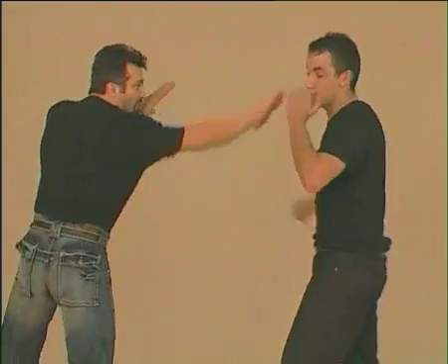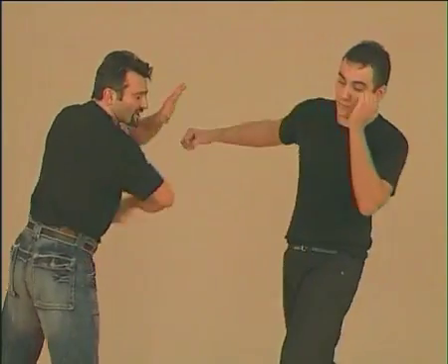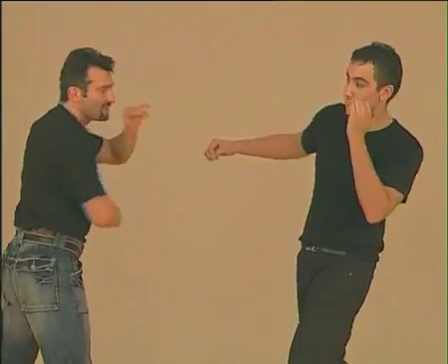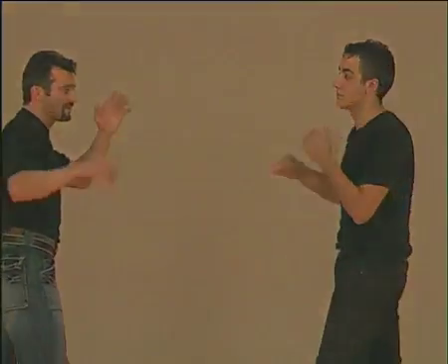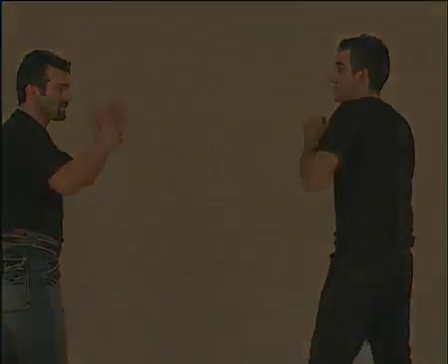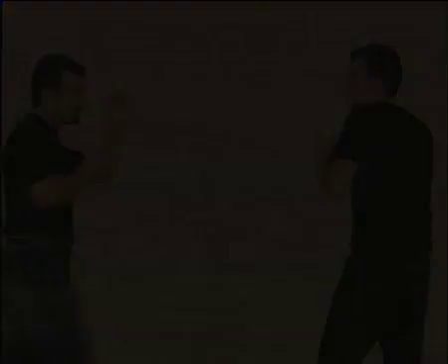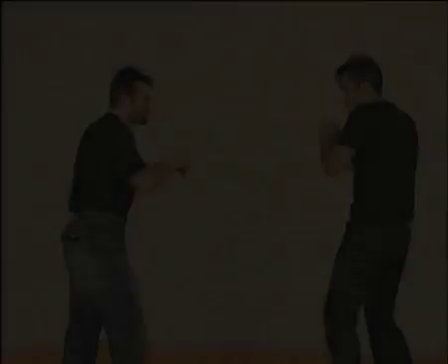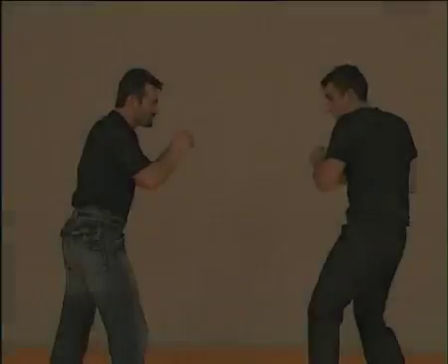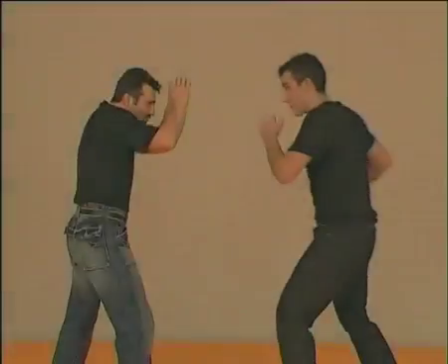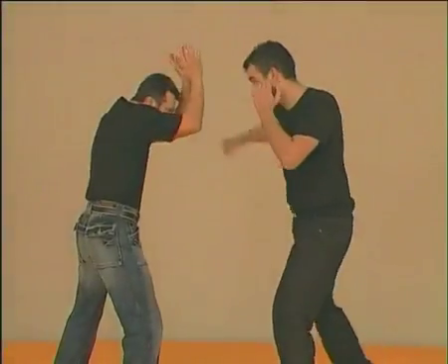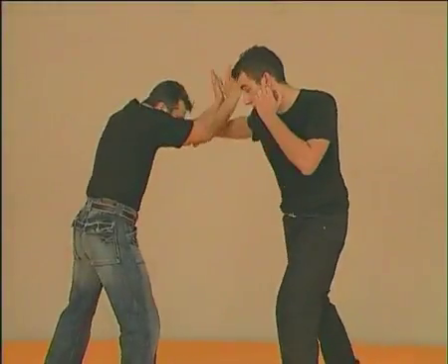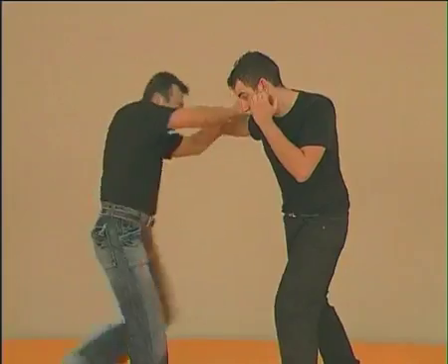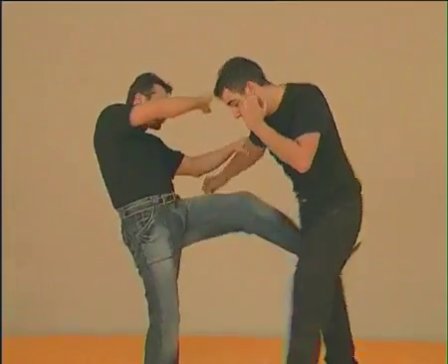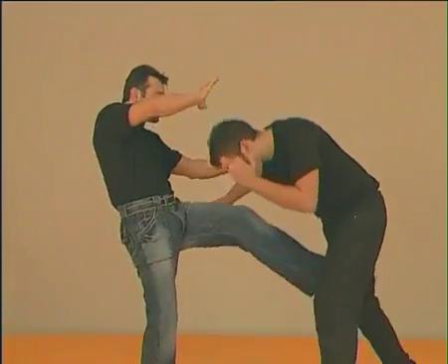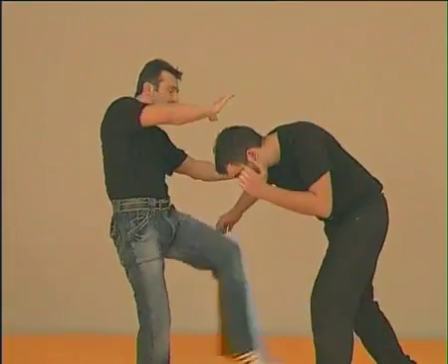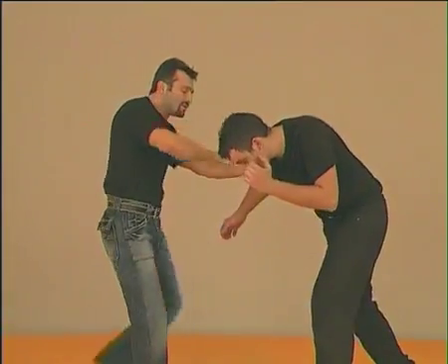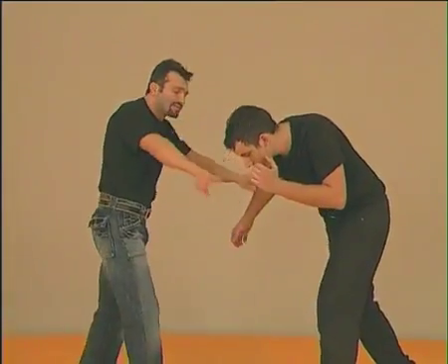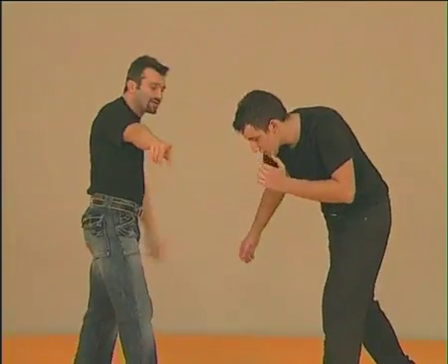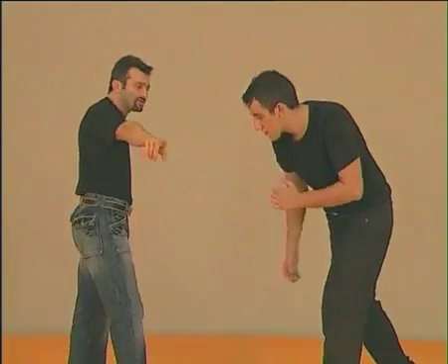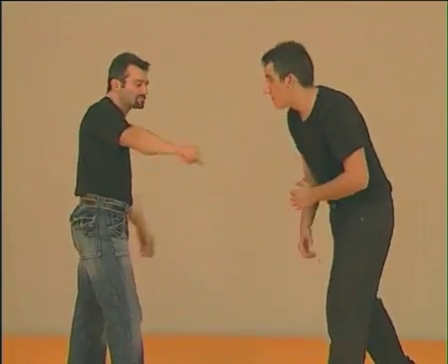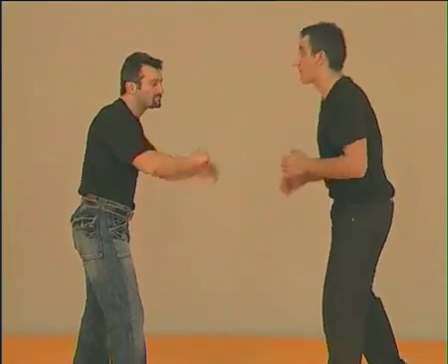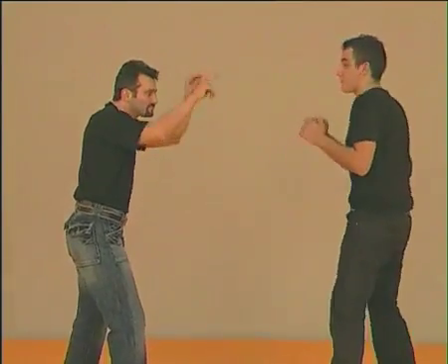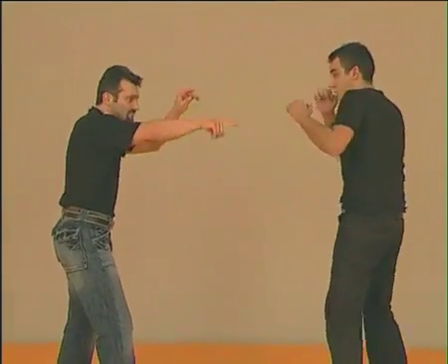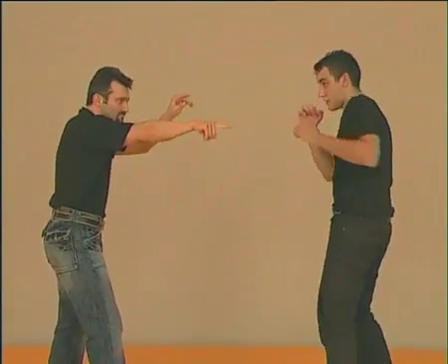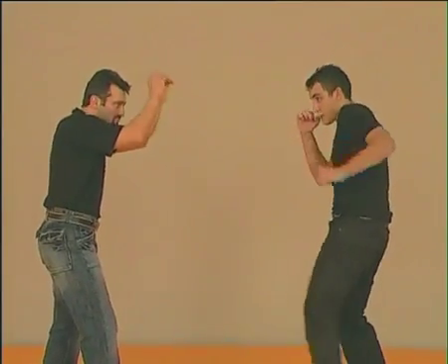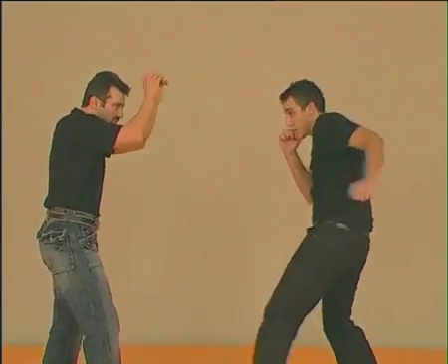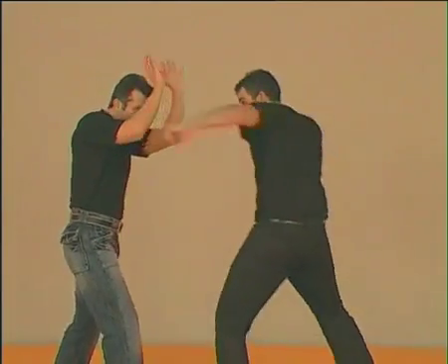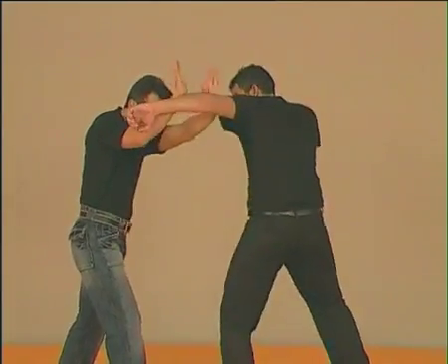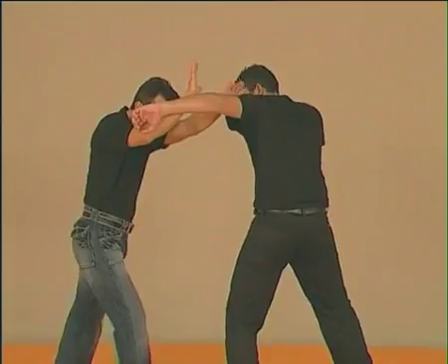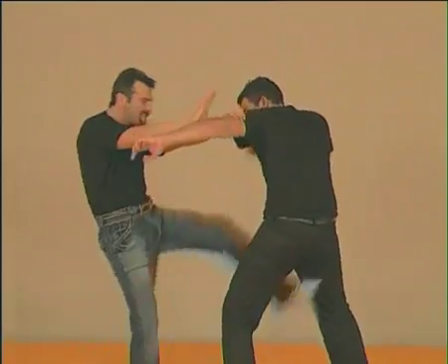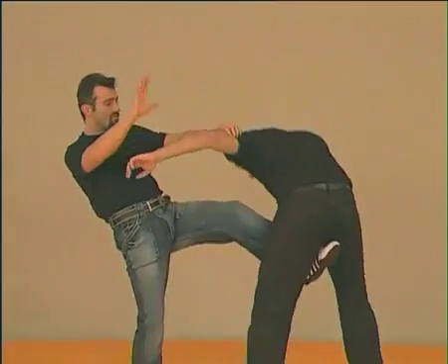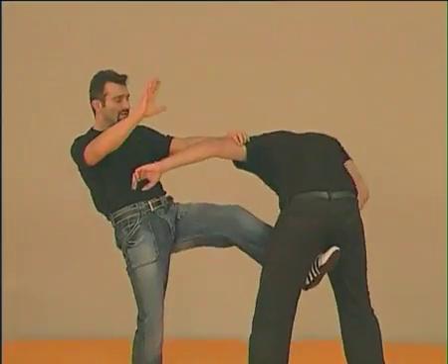Finger jab or punch. If he attacks me on the other side, the same — one and two.